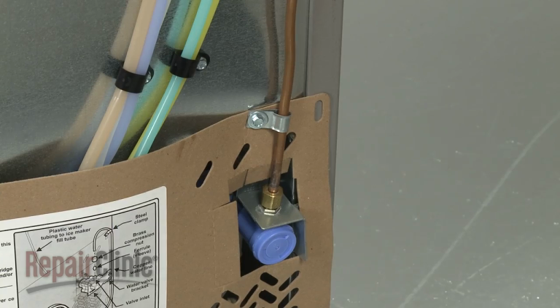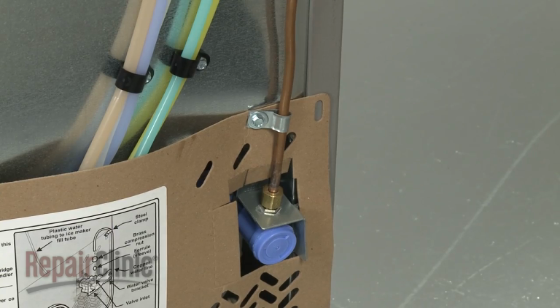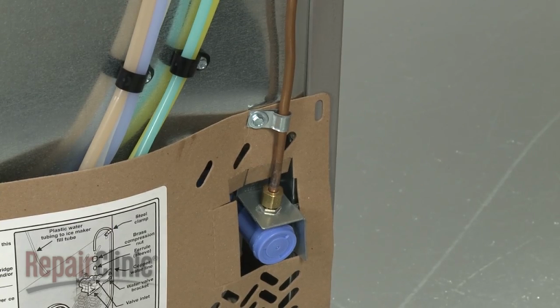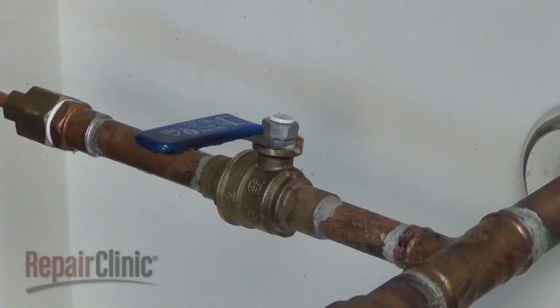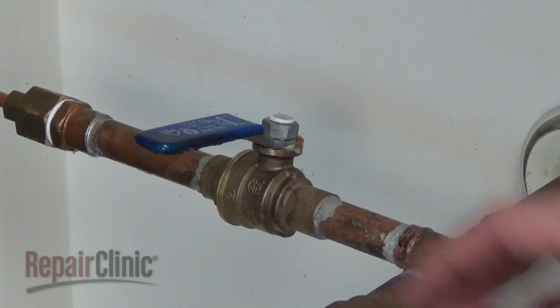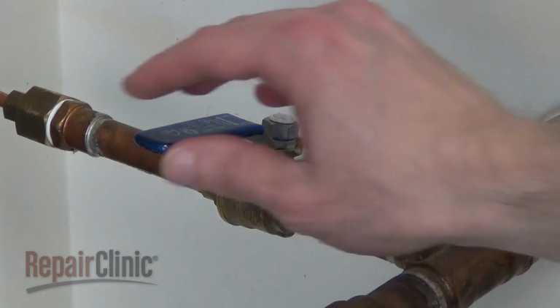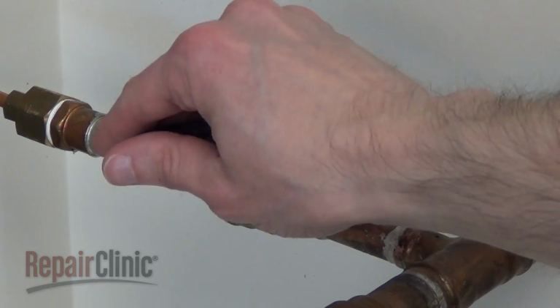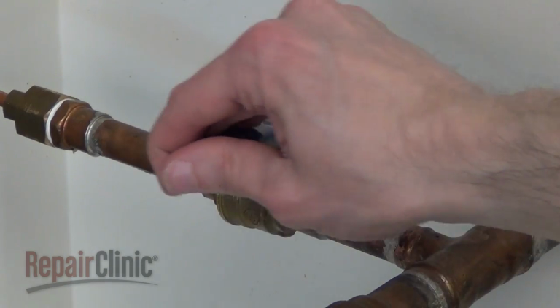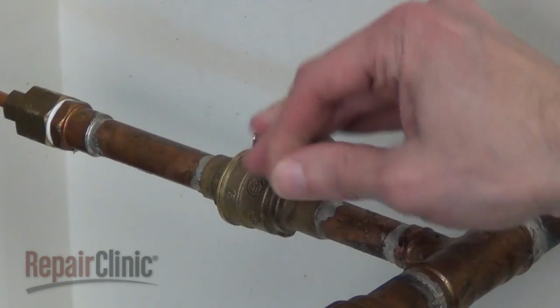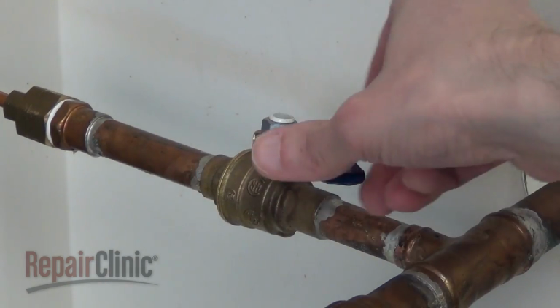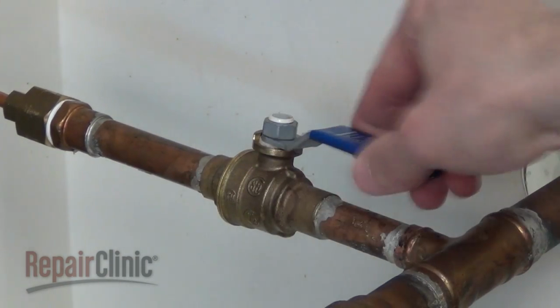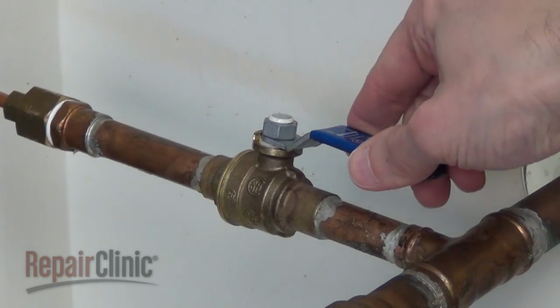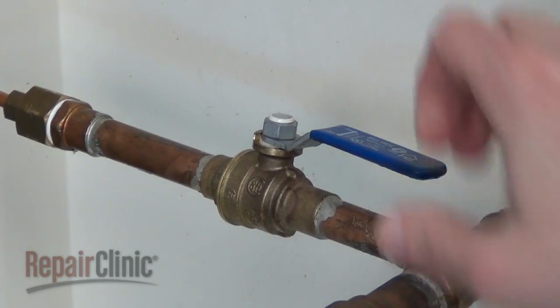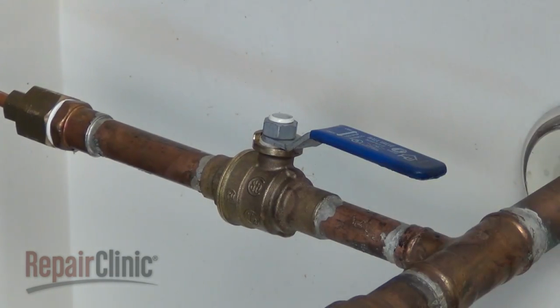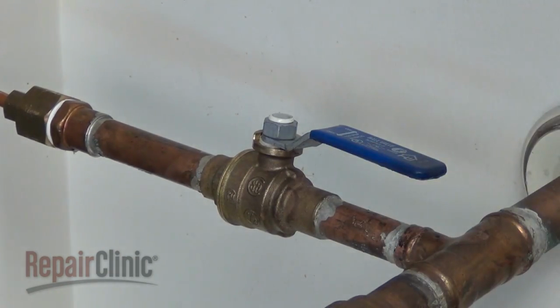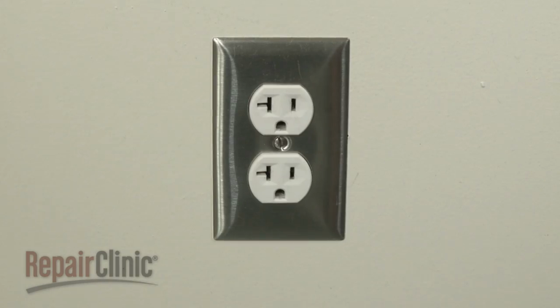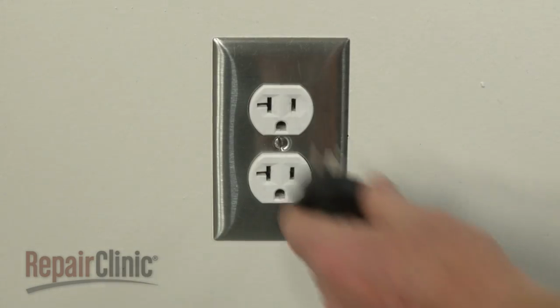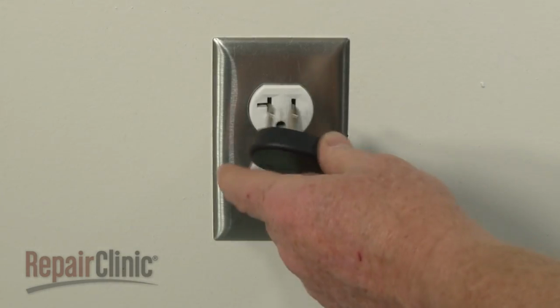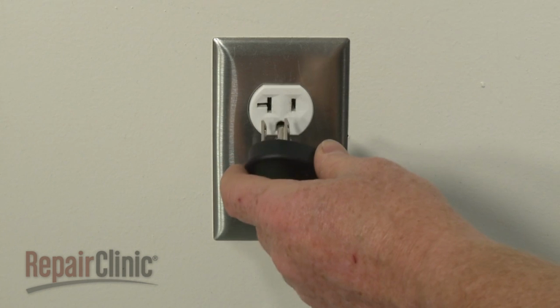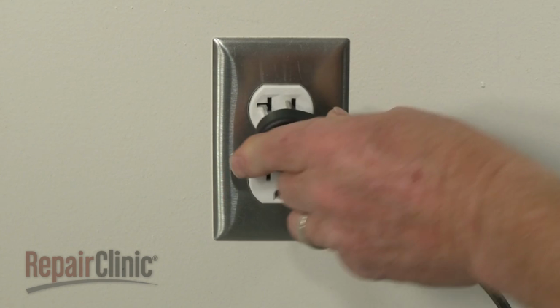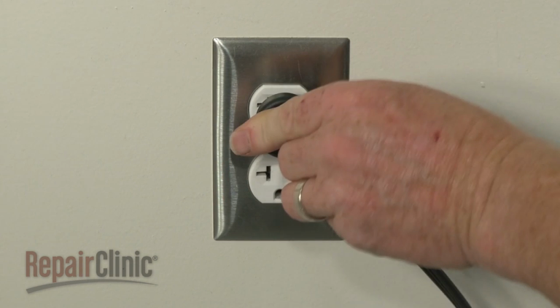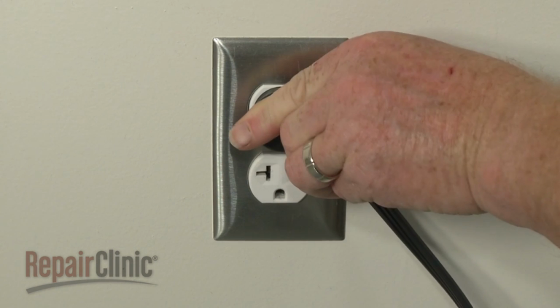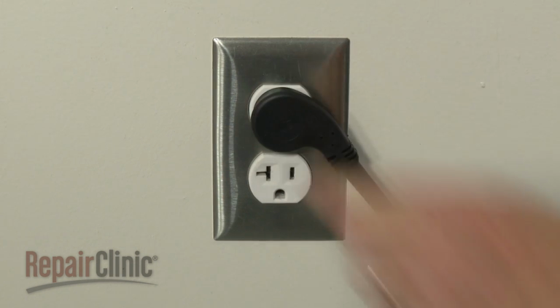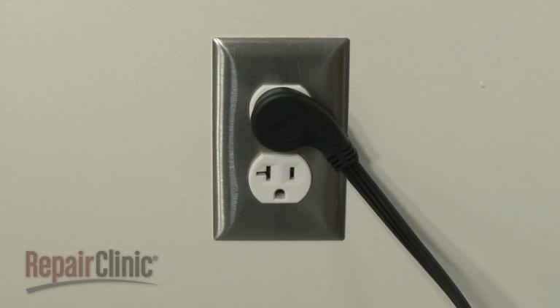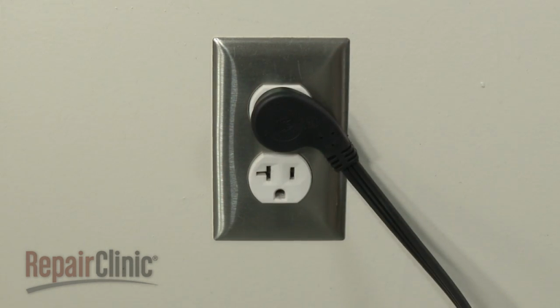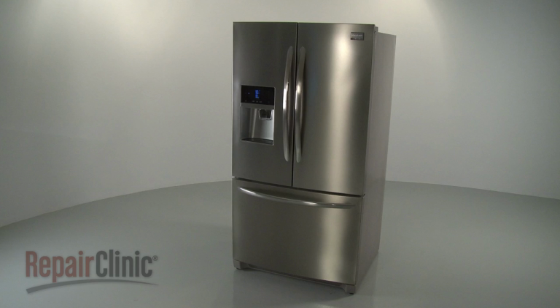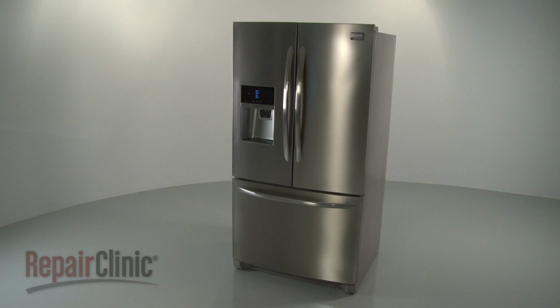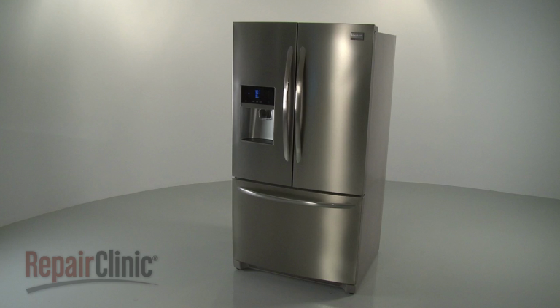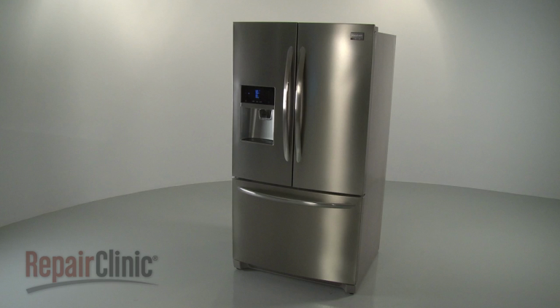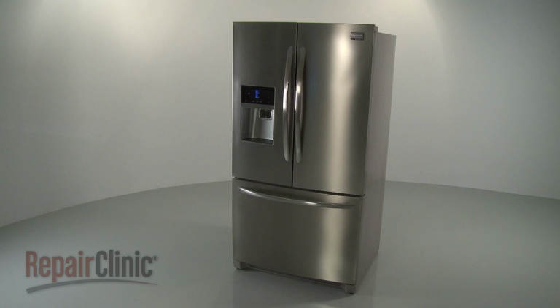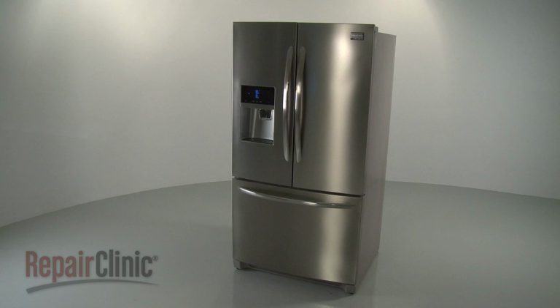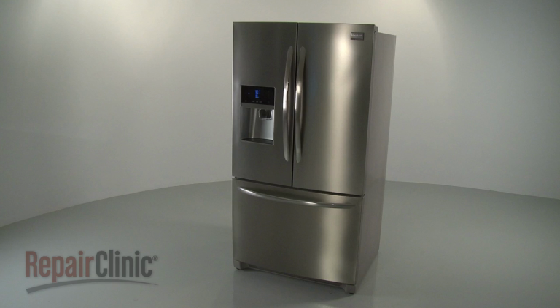With the repair completed, turn the water supply back on. Plug the power cord back in. And your refrigerator should be ready for use.